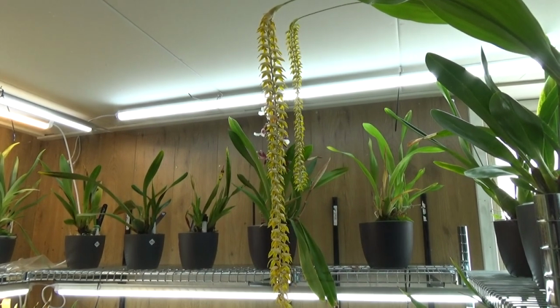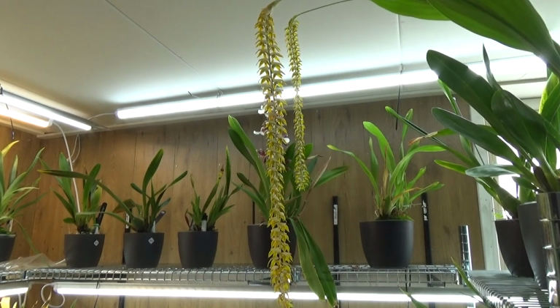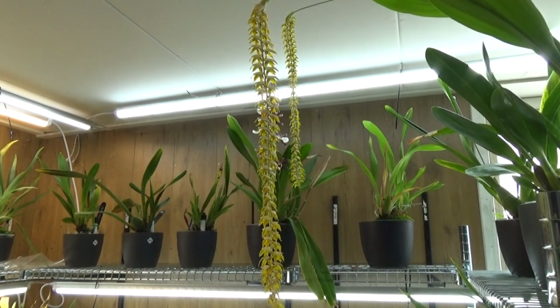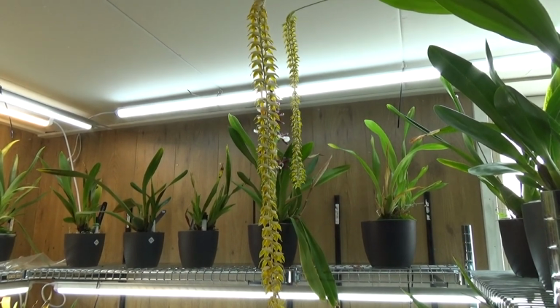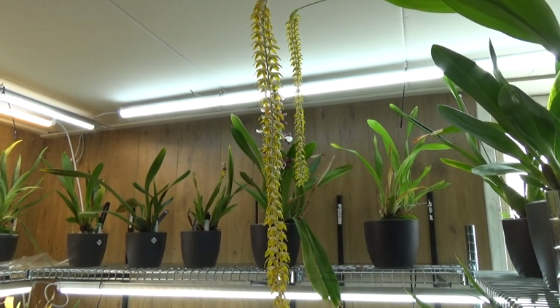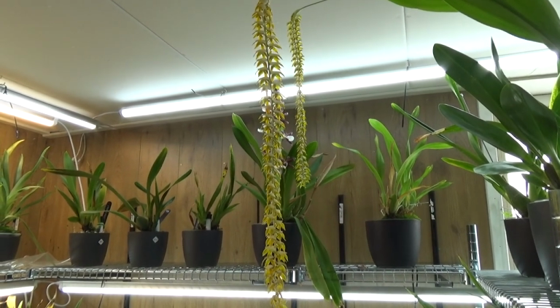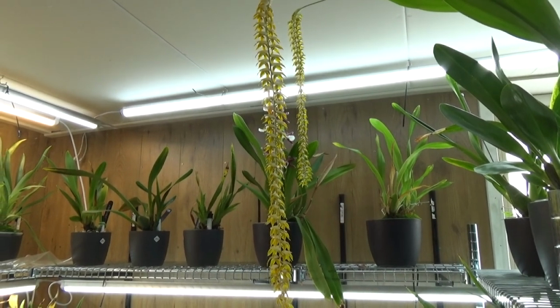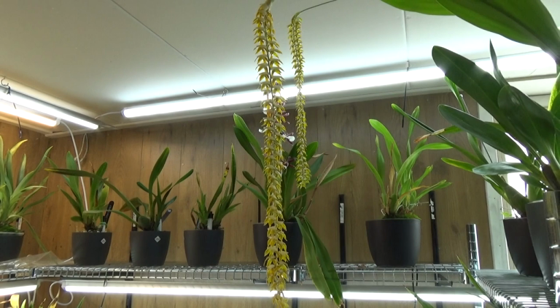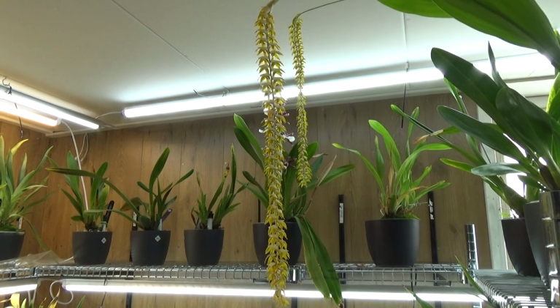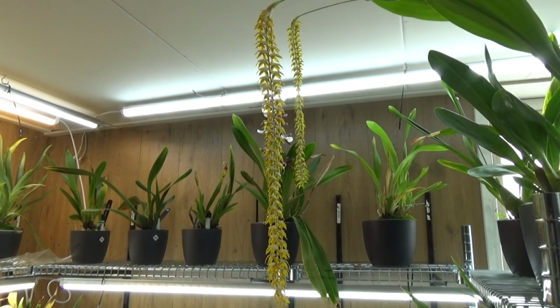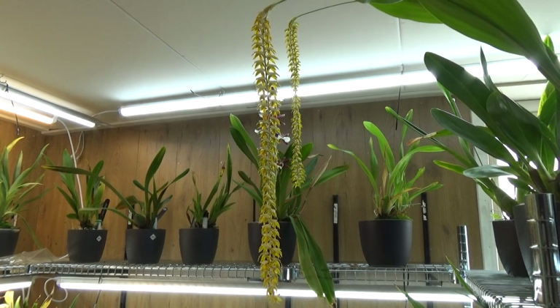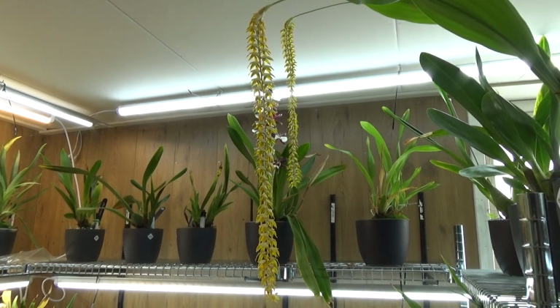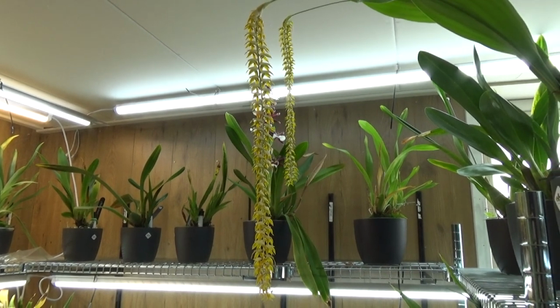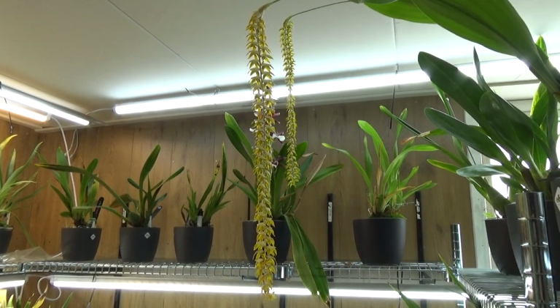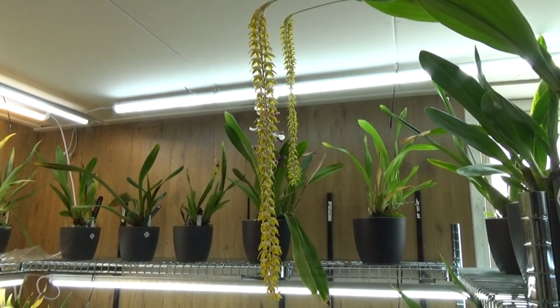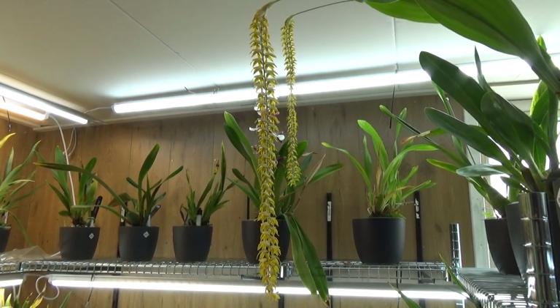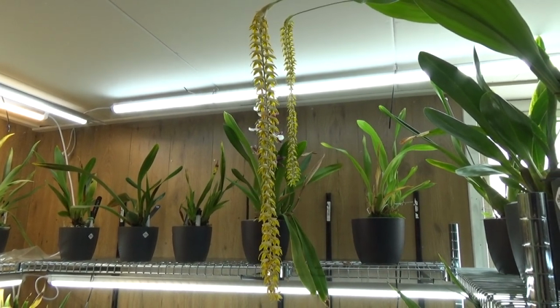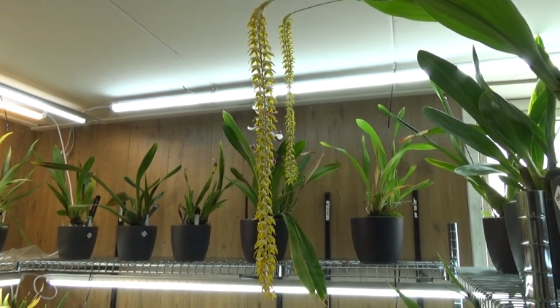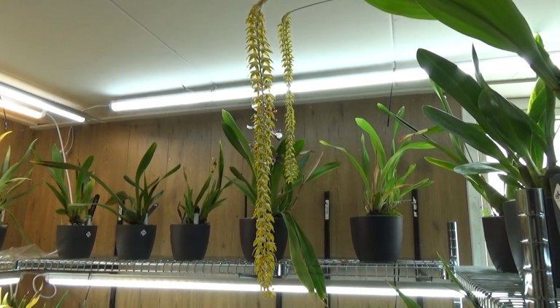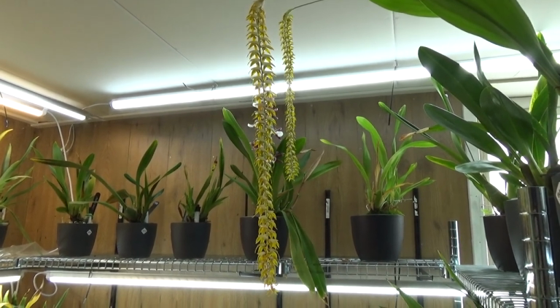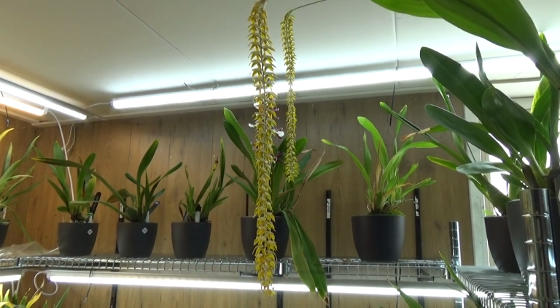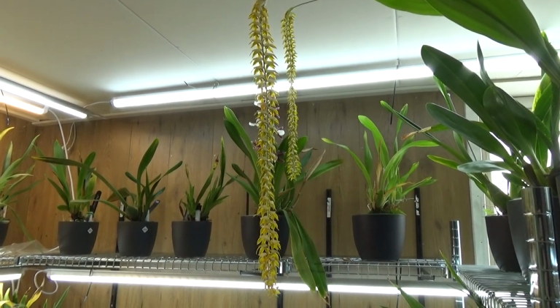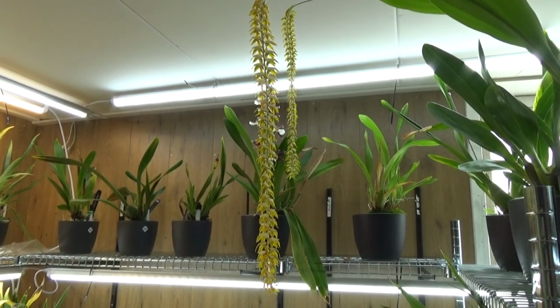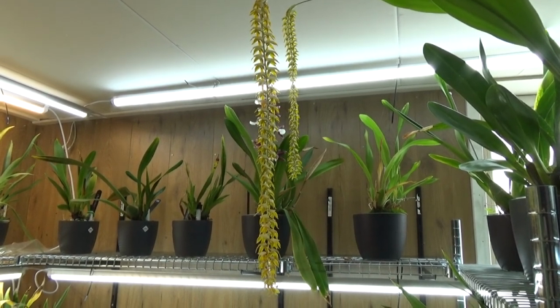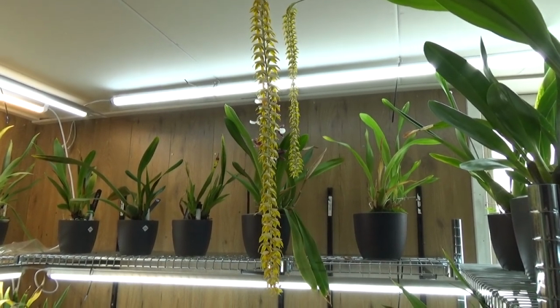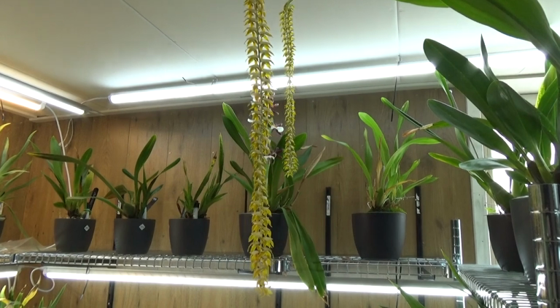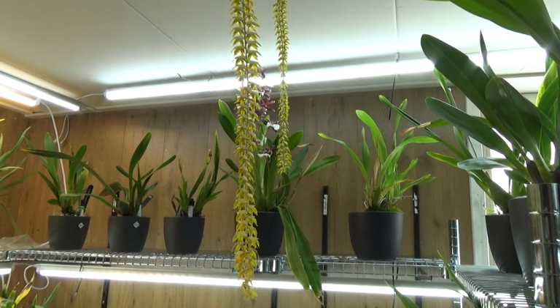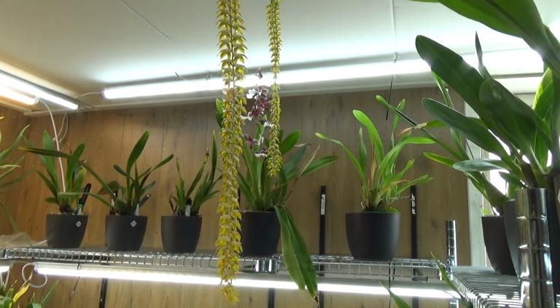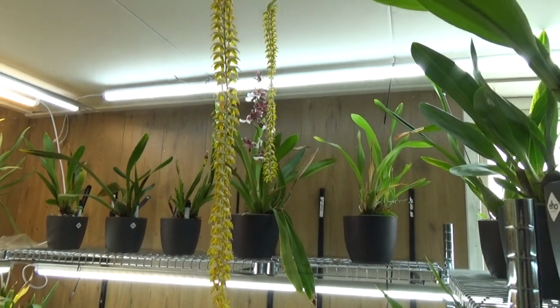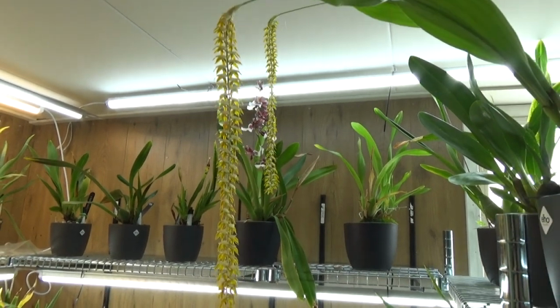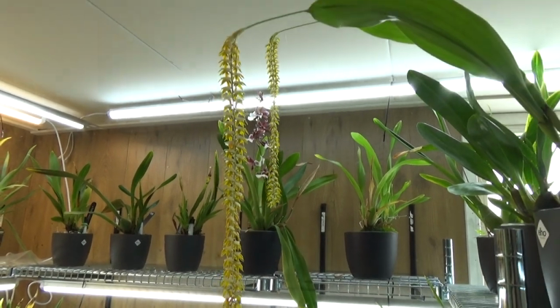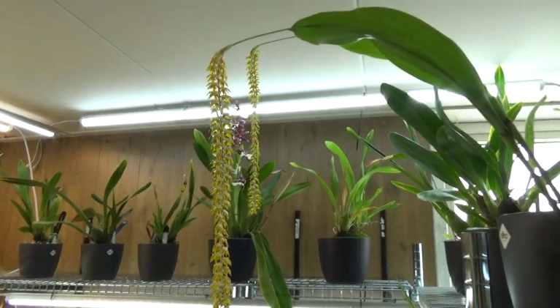Hello and welcome to the Orchid Saga. Welcome to this blooming update for the month of September 2022, and I'm starting with this beauty.